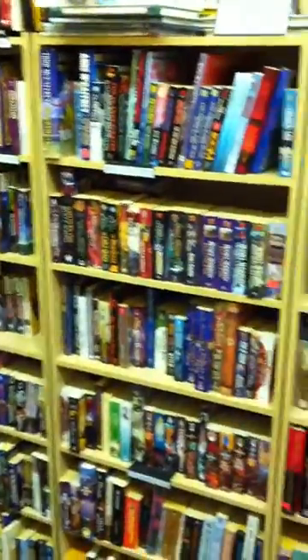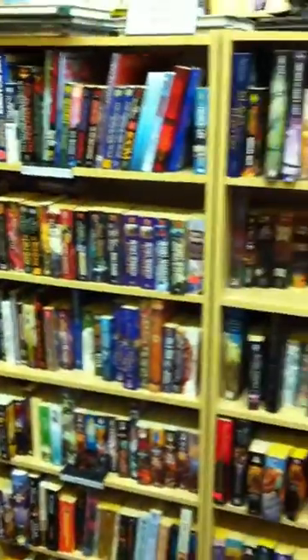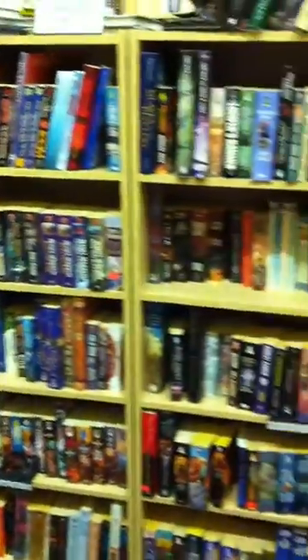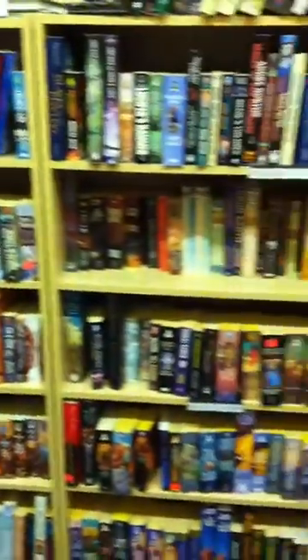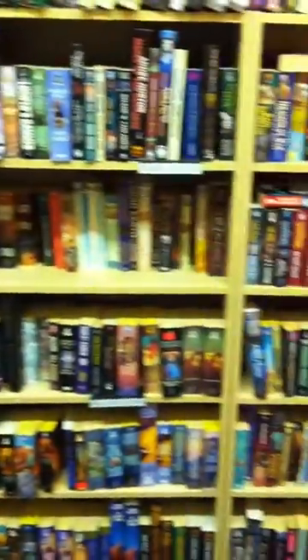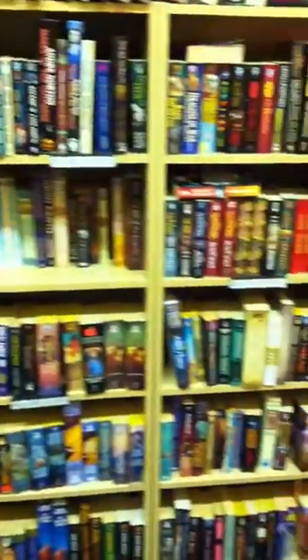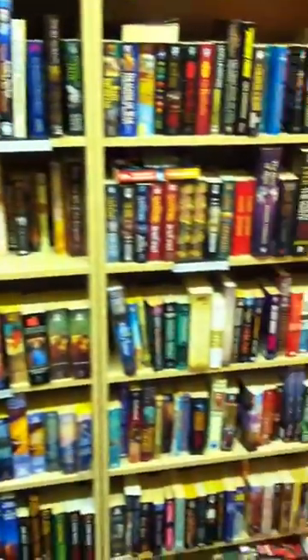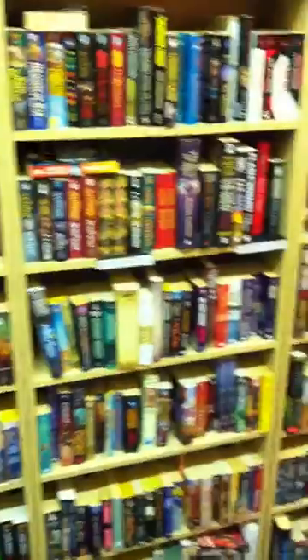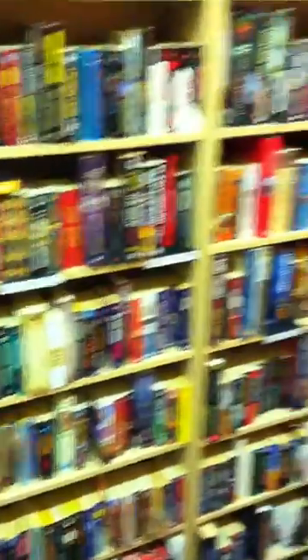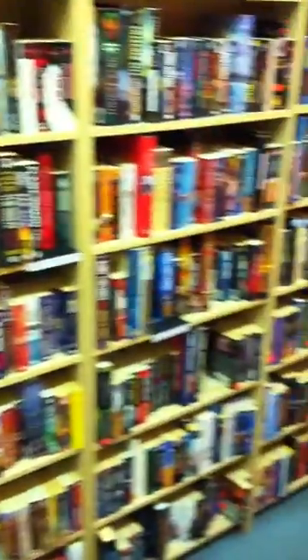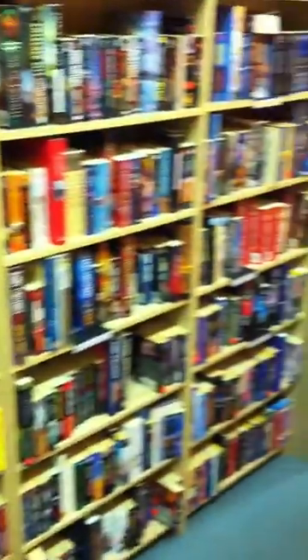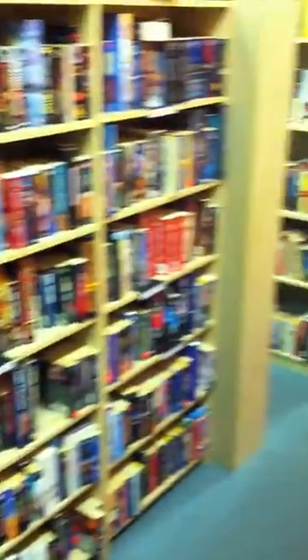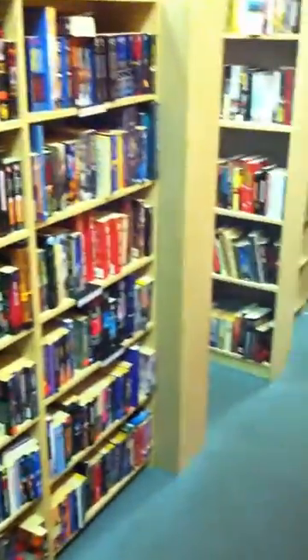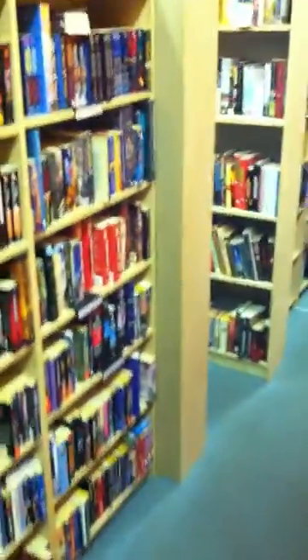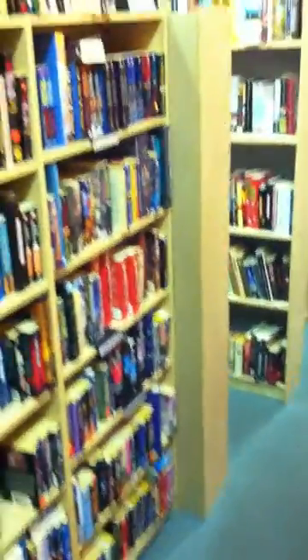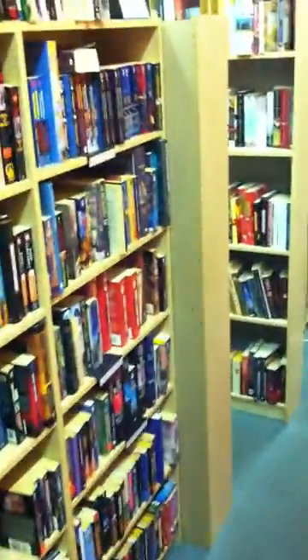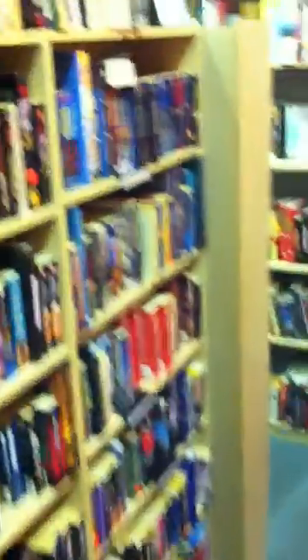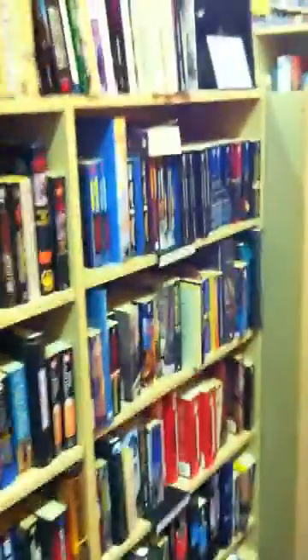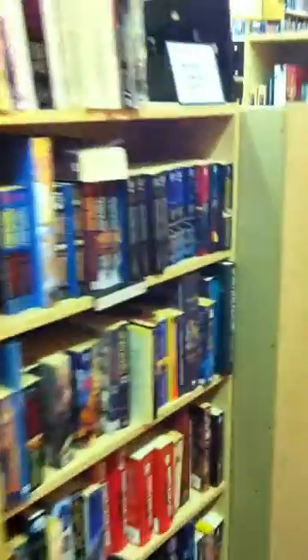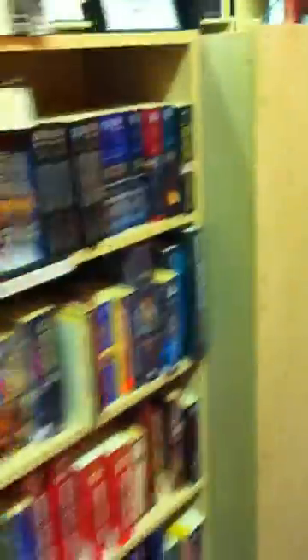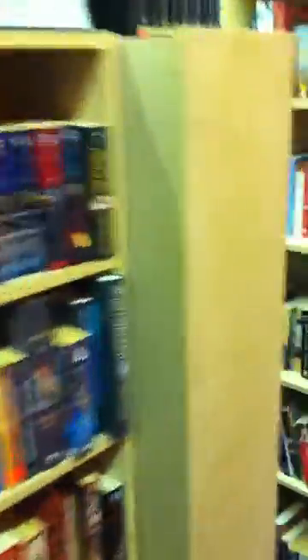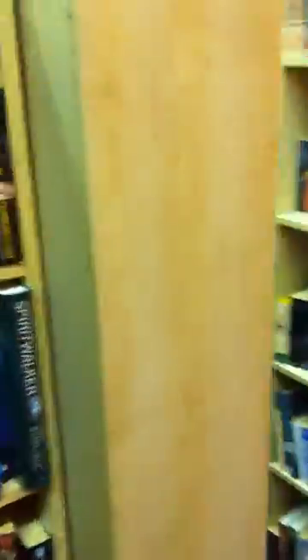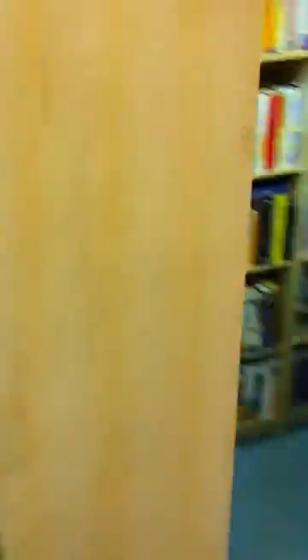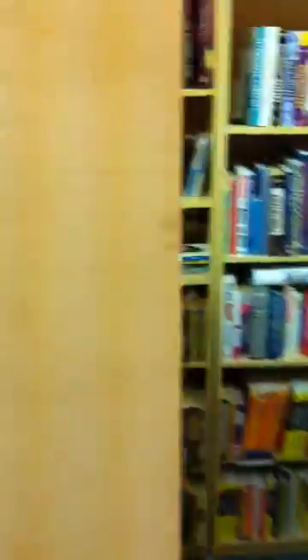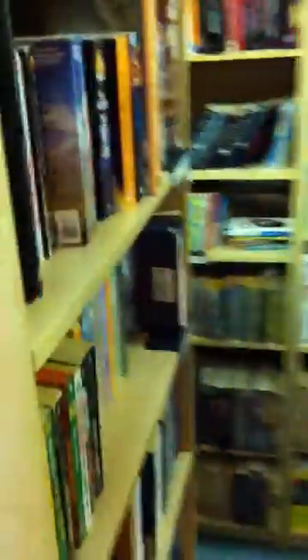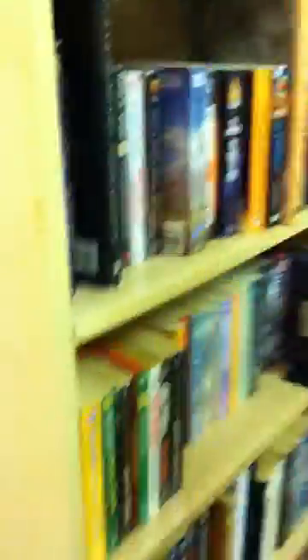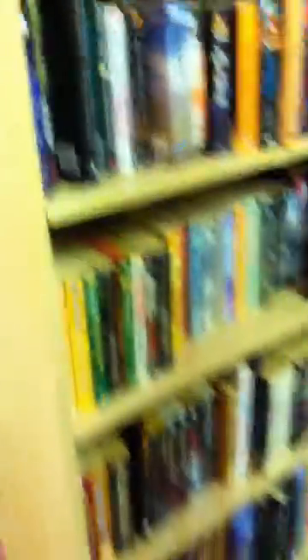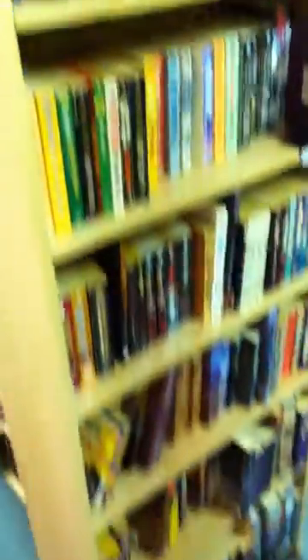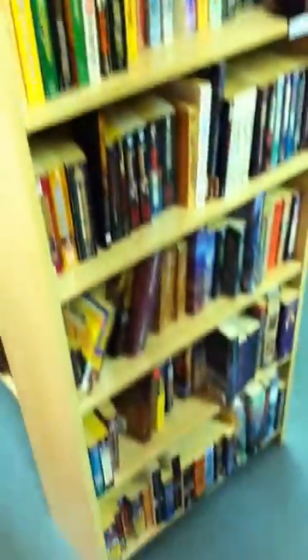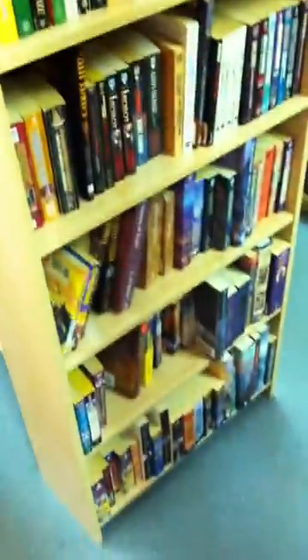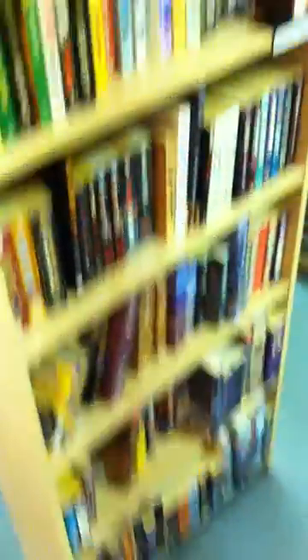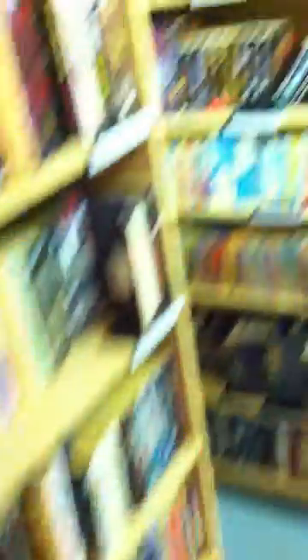Science fiction fantasy — we've got a really good section on that, all the way across on both sides. Plus science fiction series — there's the beginning of the authors.